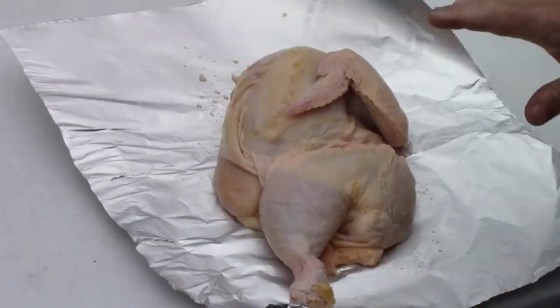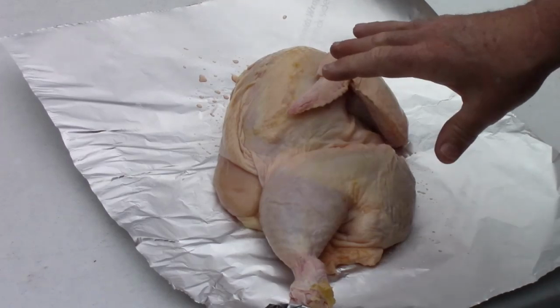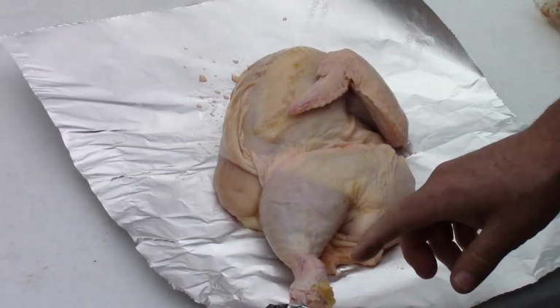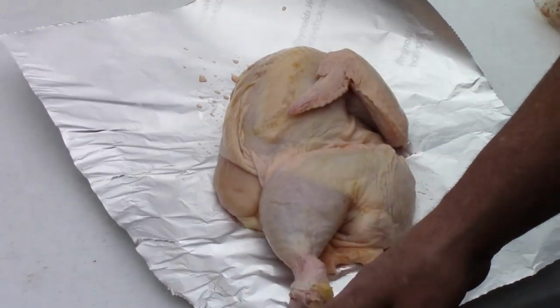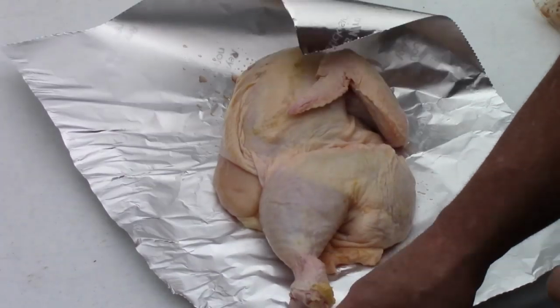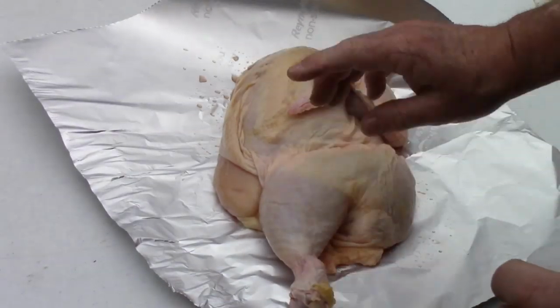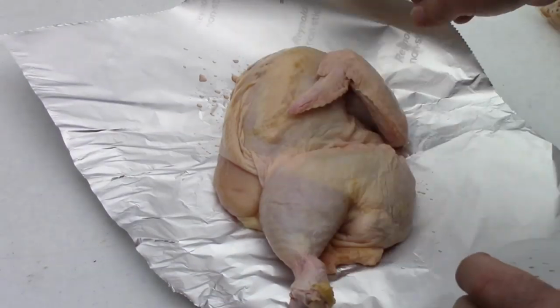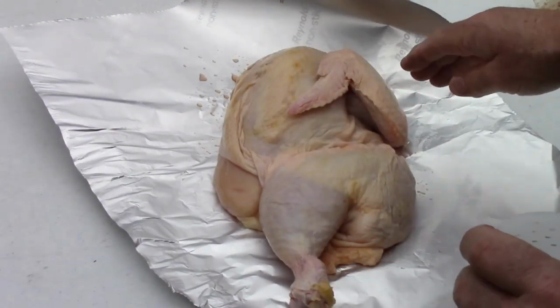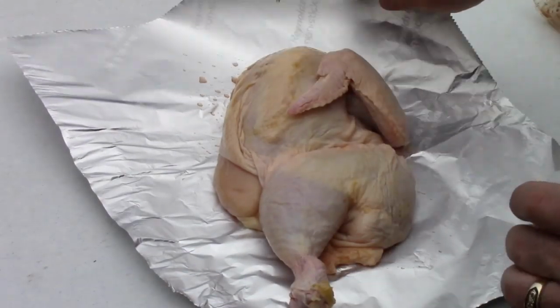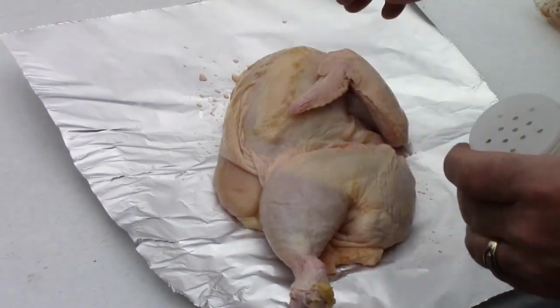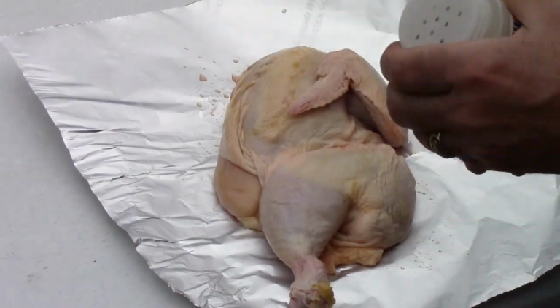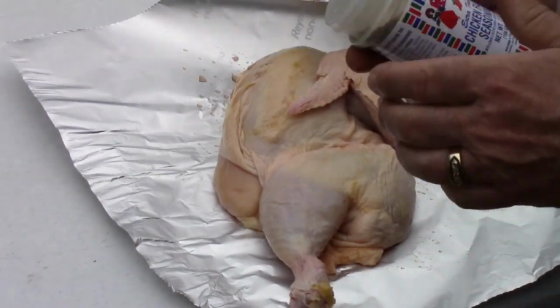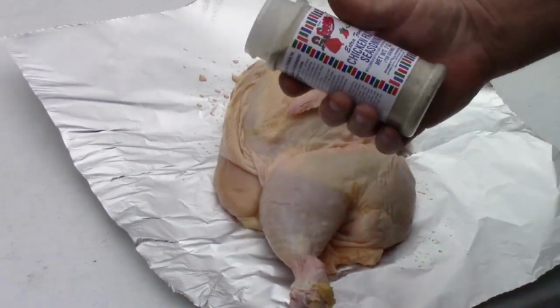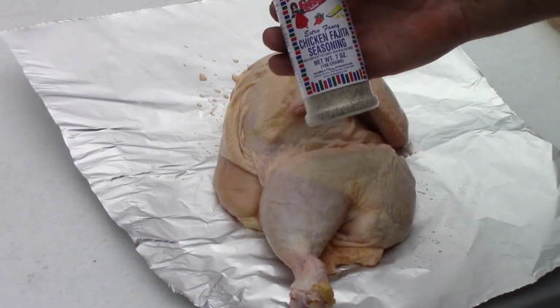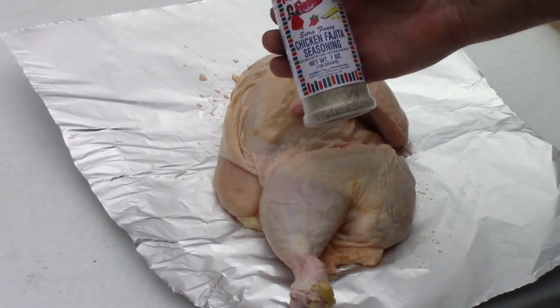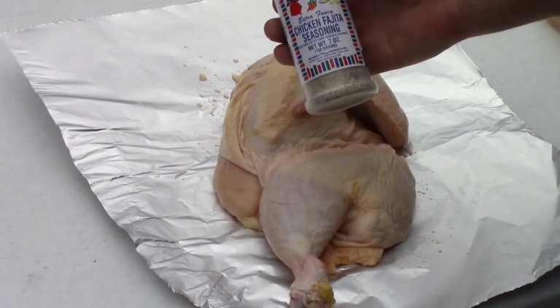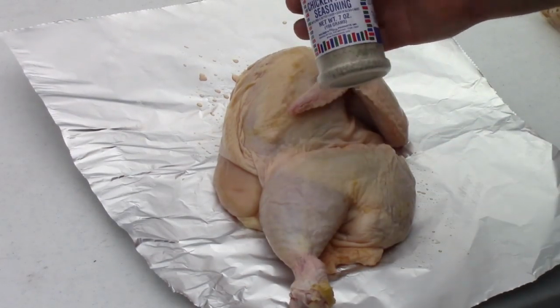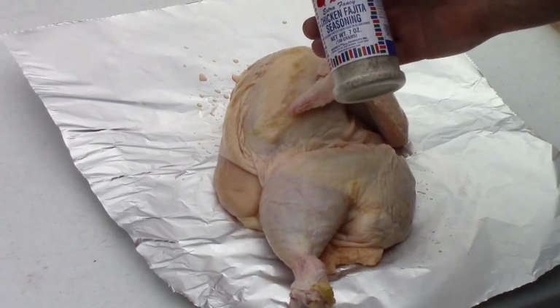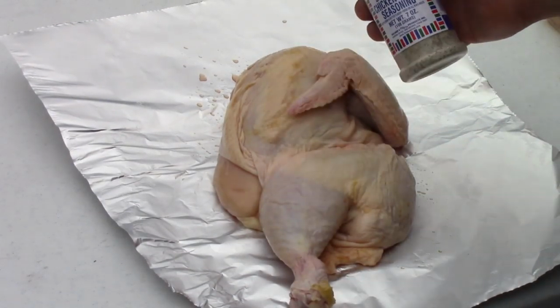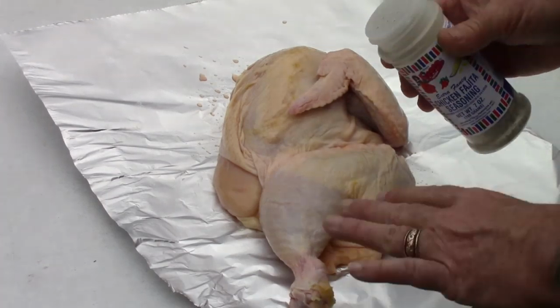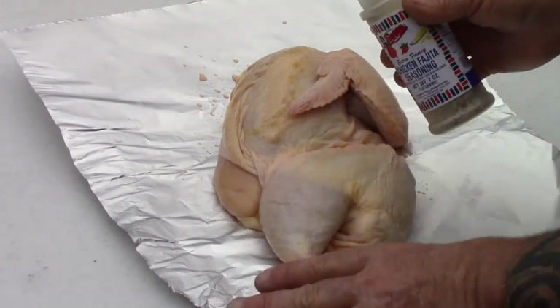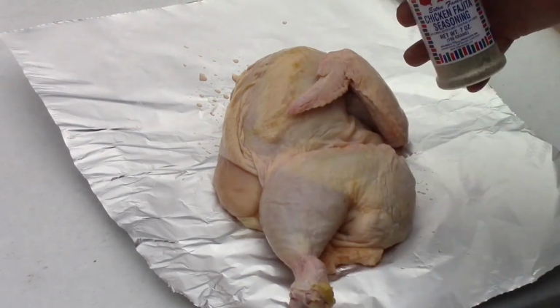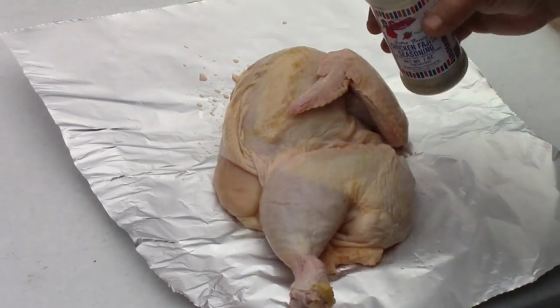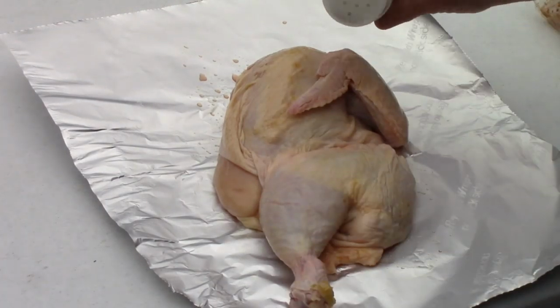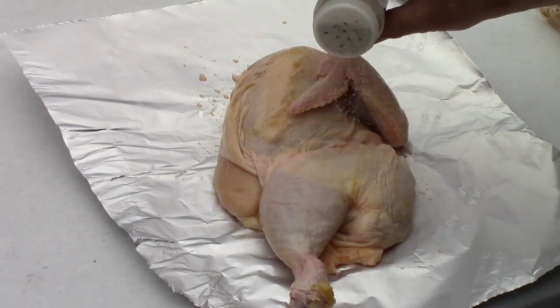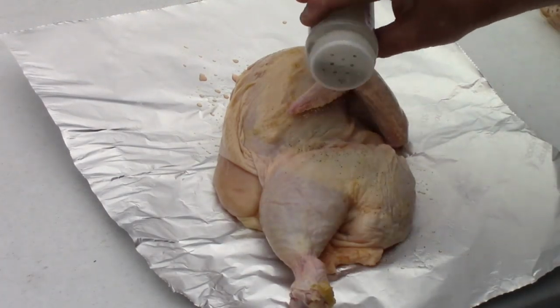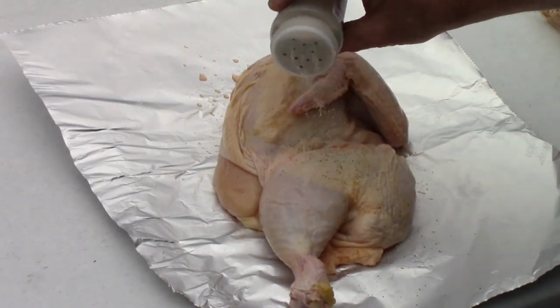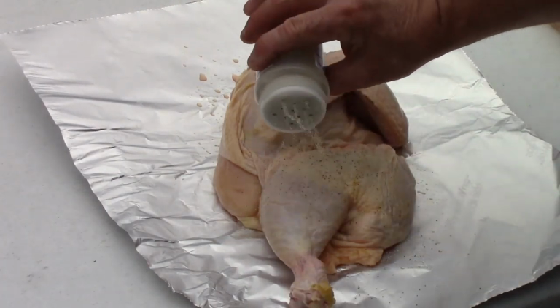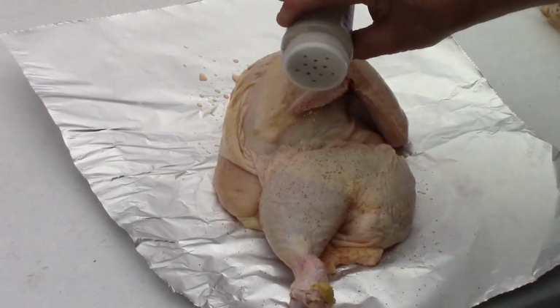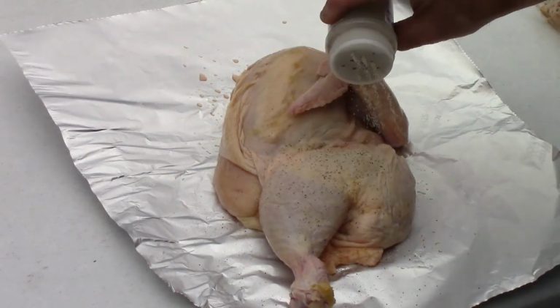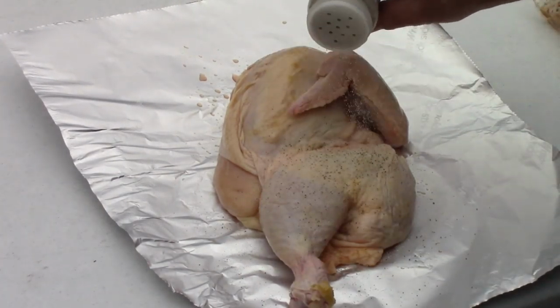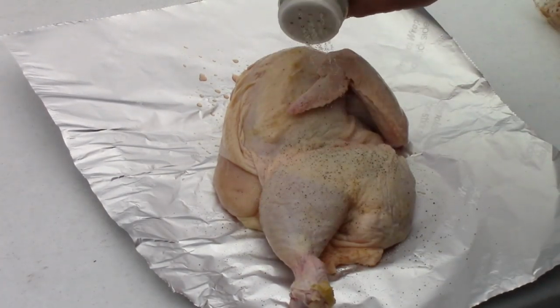This is the chicken half that I did not season with jerk. I've got some chicken fajita seasoning — that's all I'm going to do on this side. I'm just going to apply some on each side and rub it in.